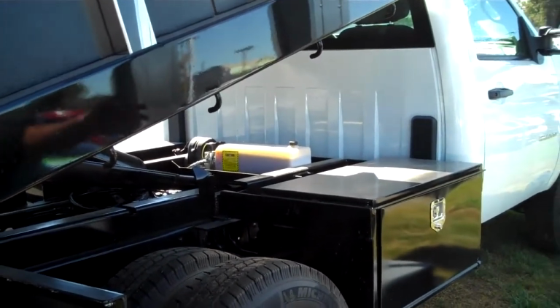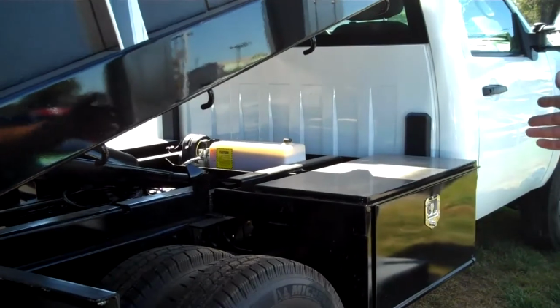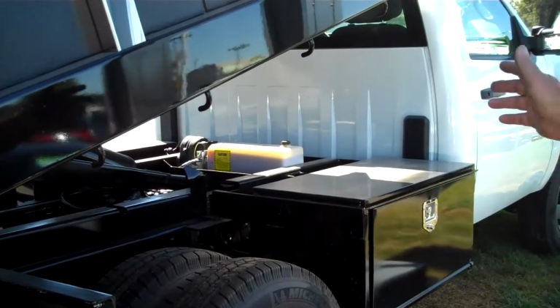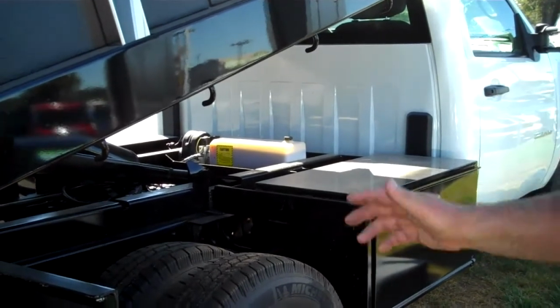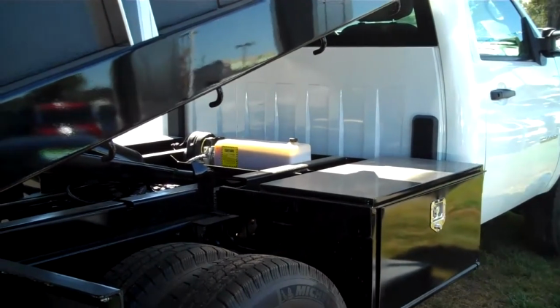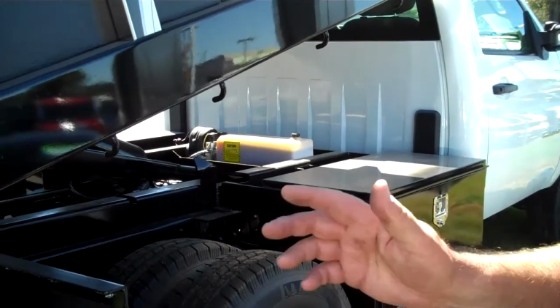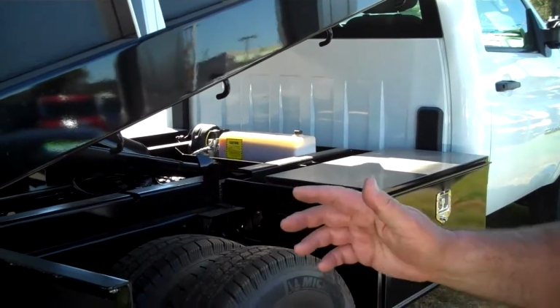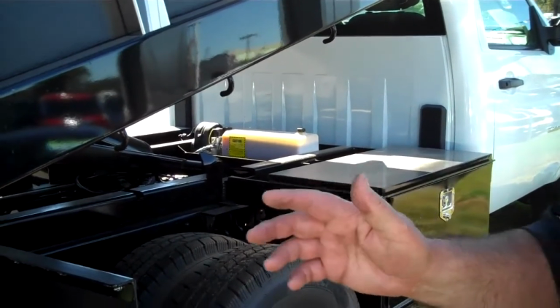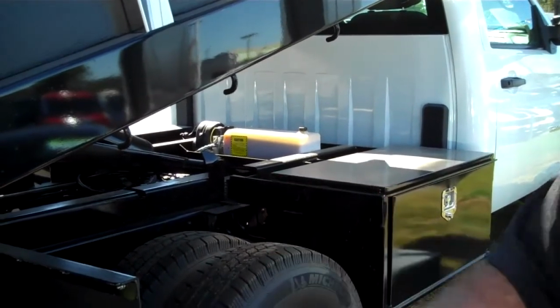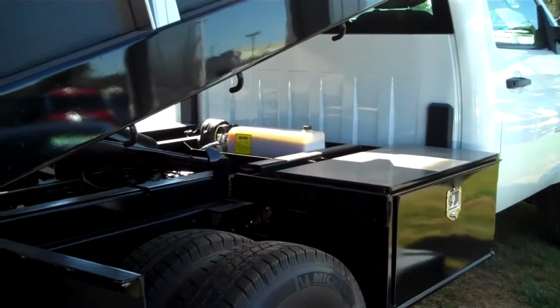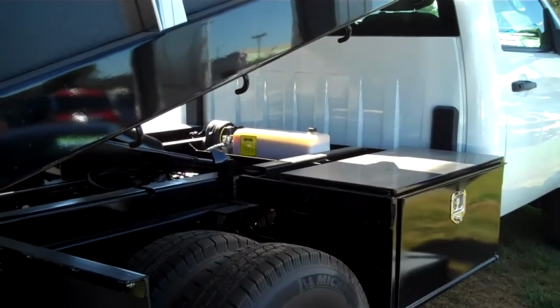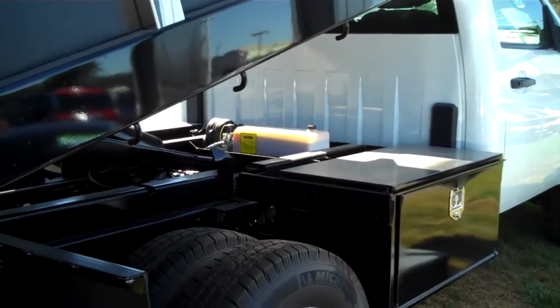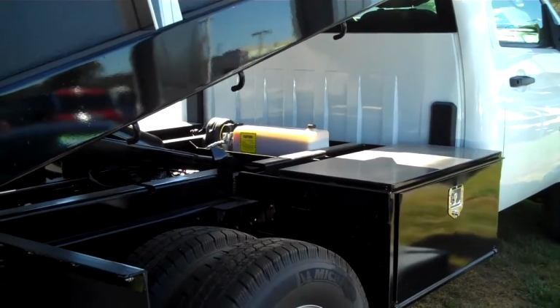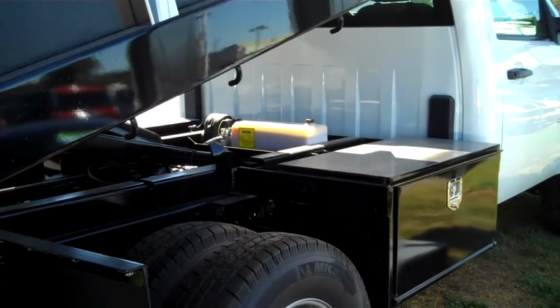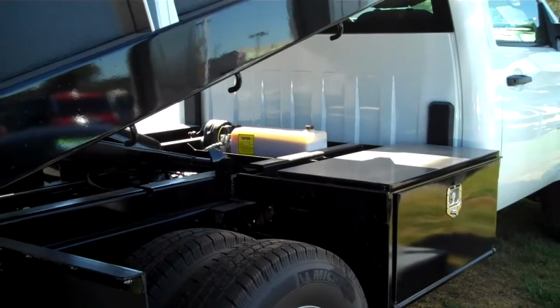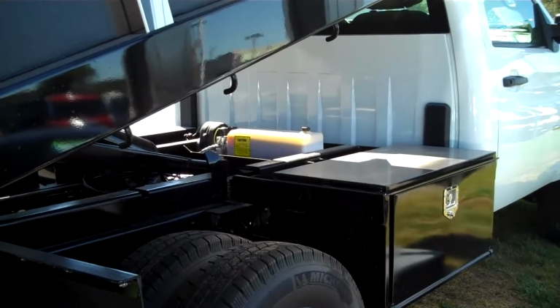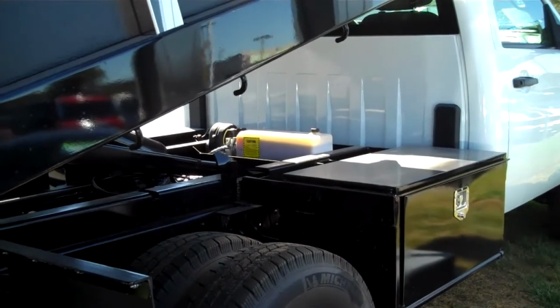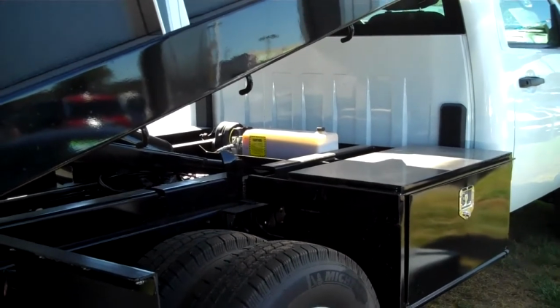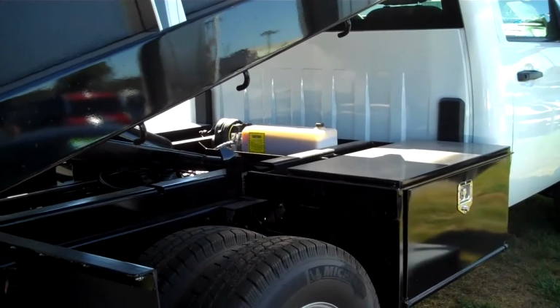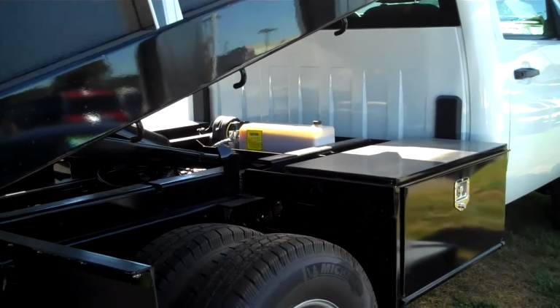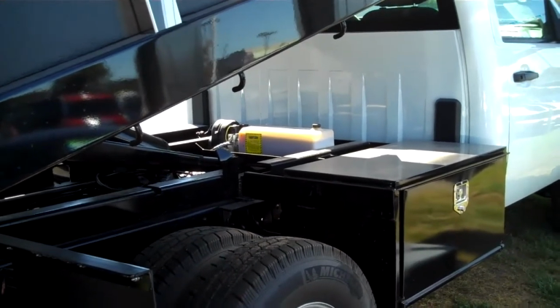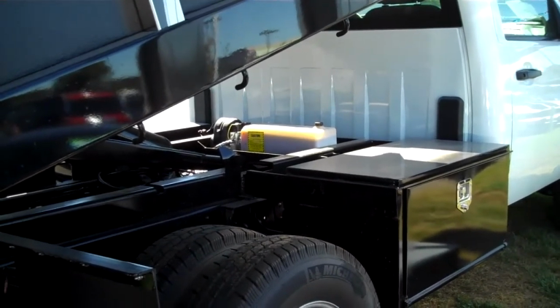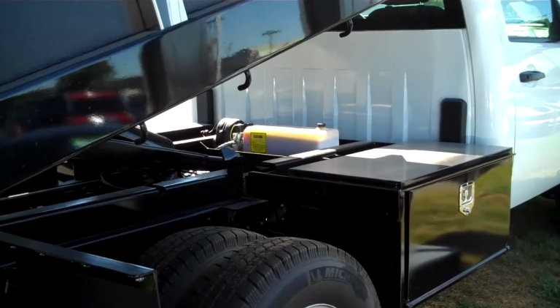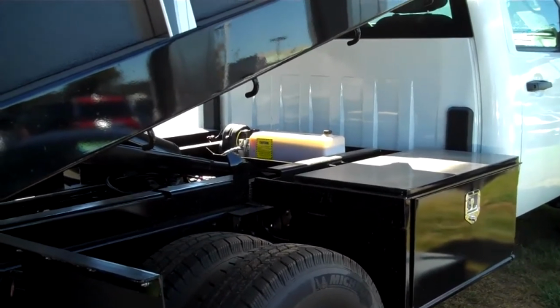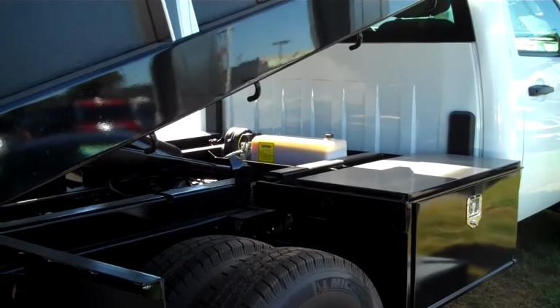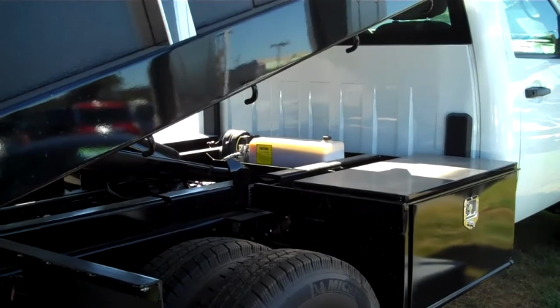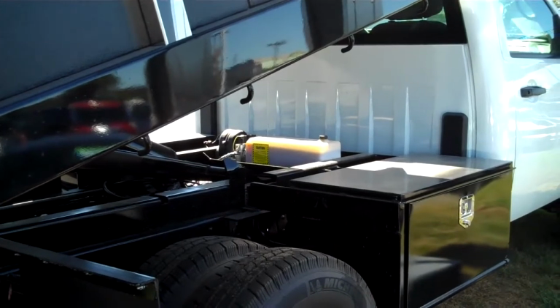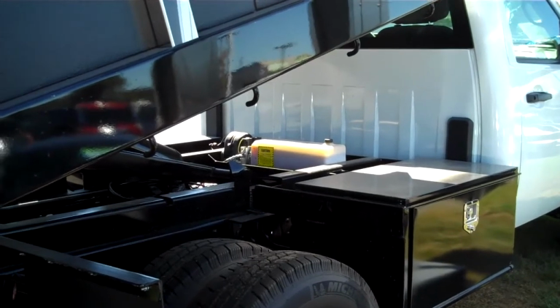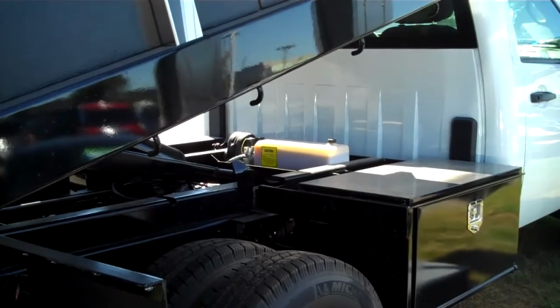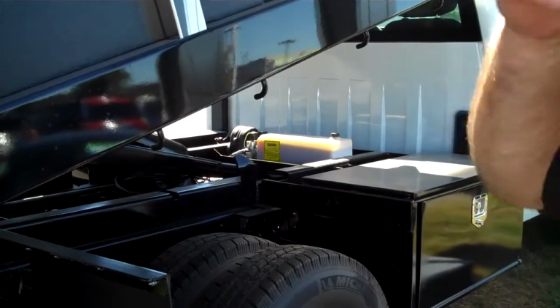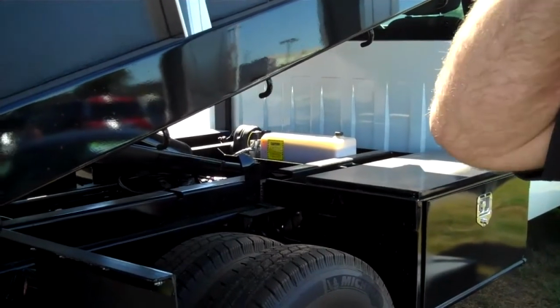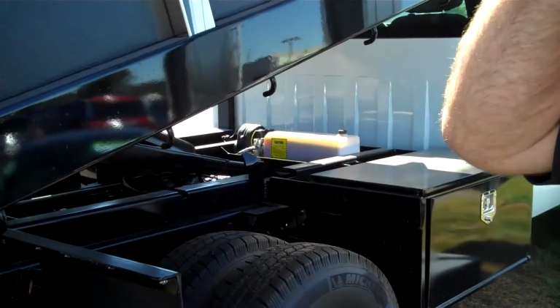Interestingly, this is about two inches longer on a wheelbase than a regular eight-foot pickup truck would be, so as far as maneuverability in the inner cities or in your residential areas, this is really going to help out tremendously.